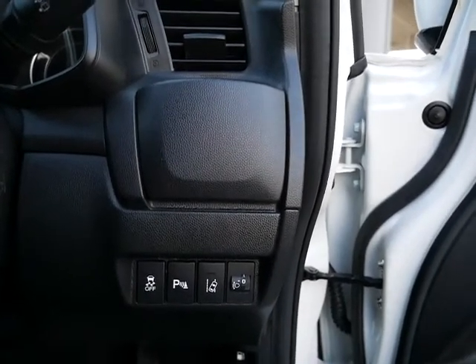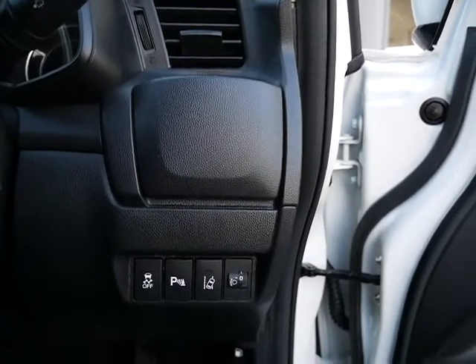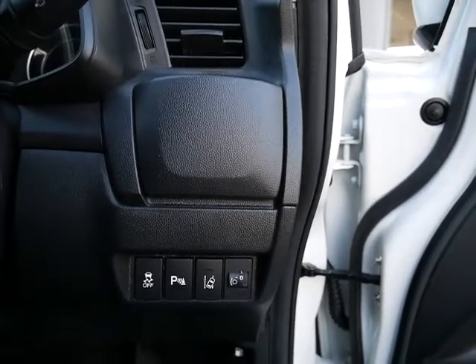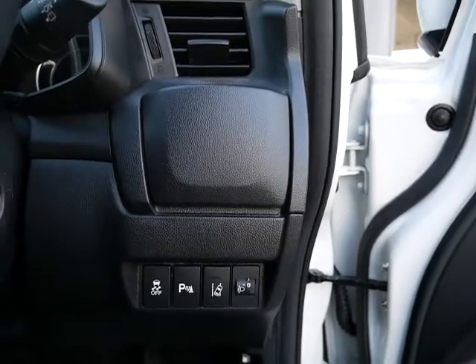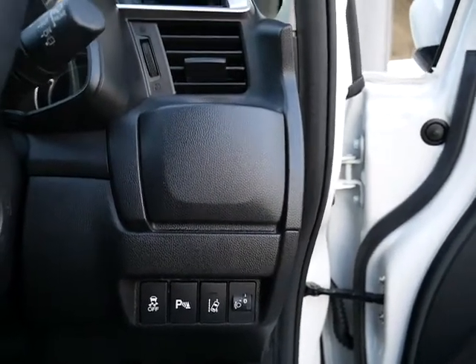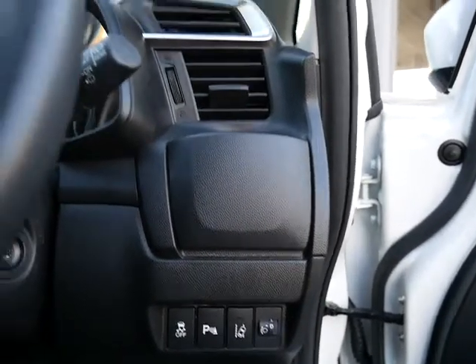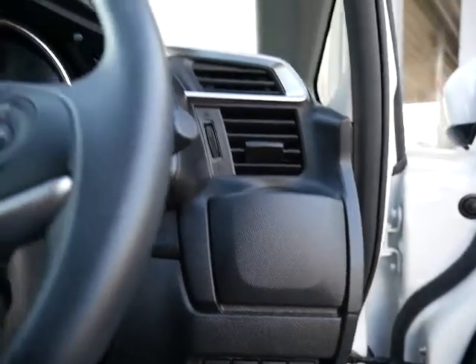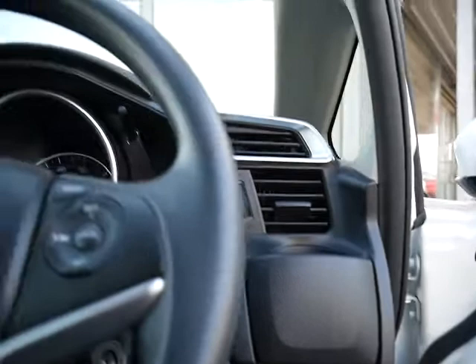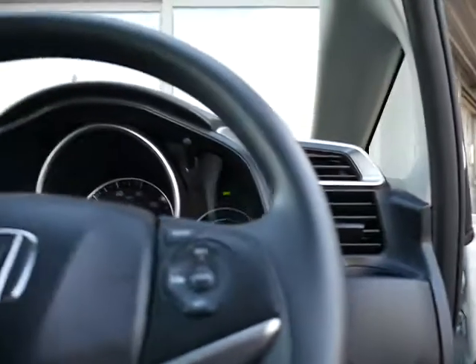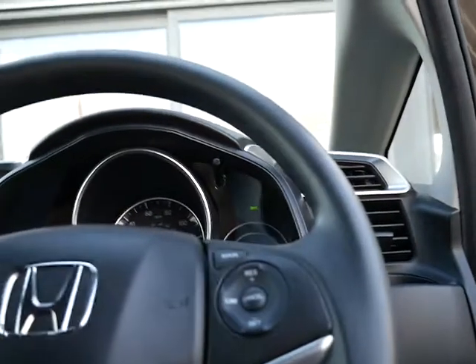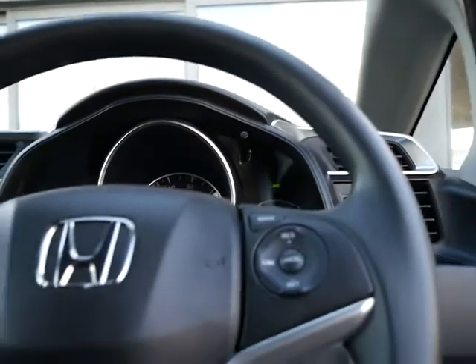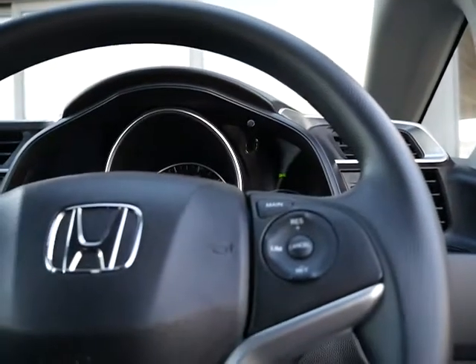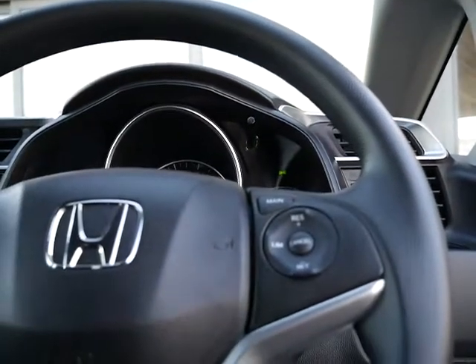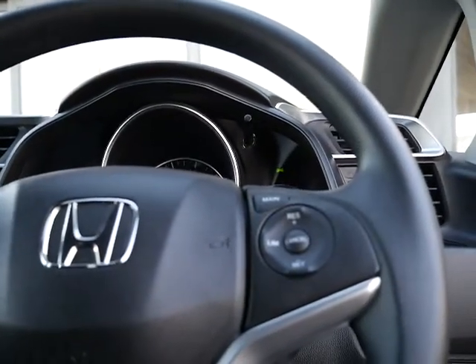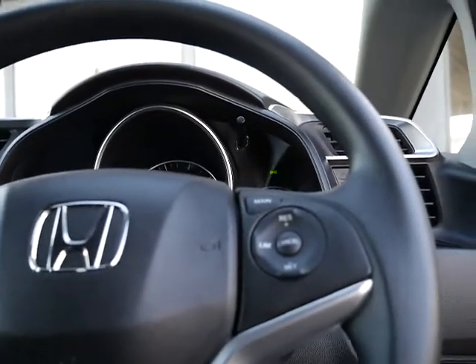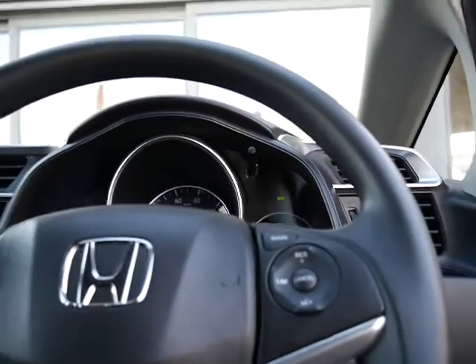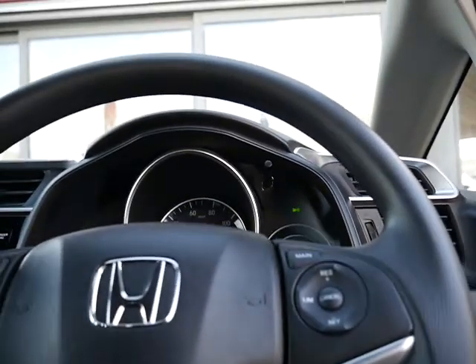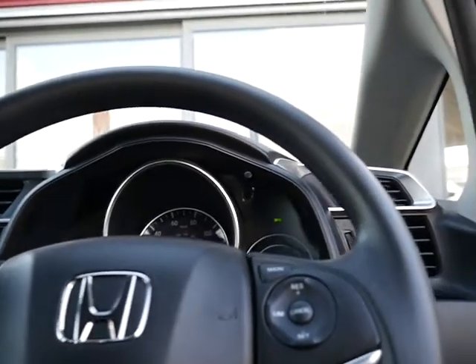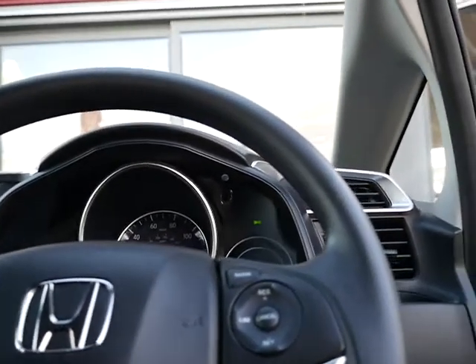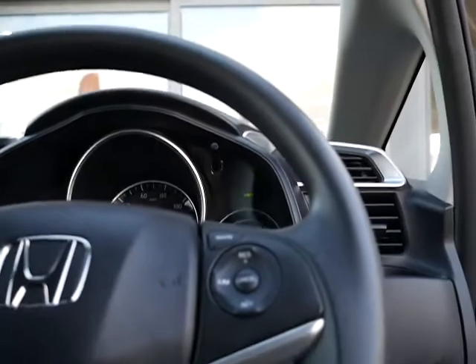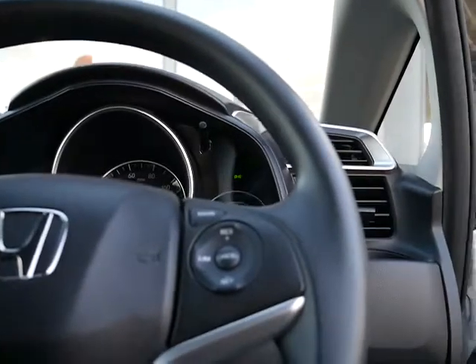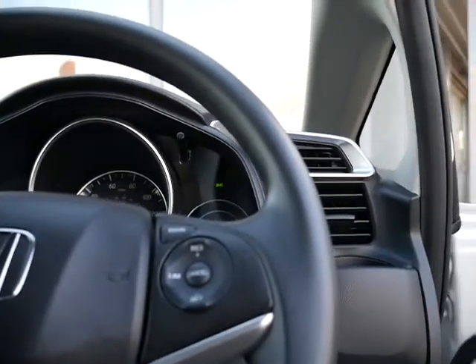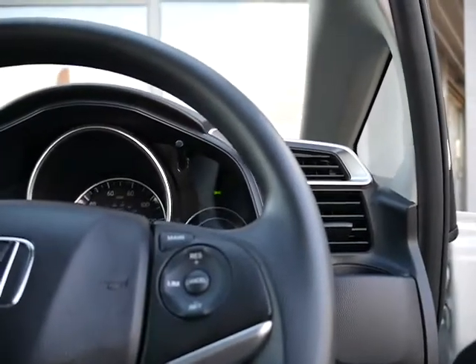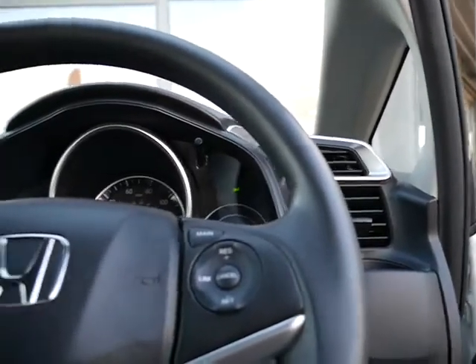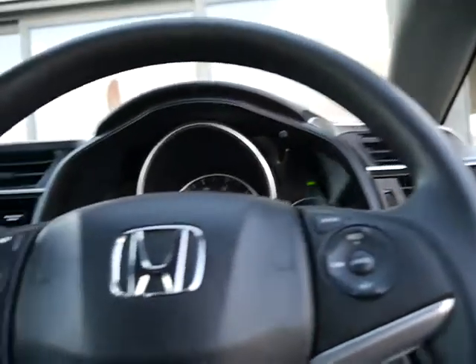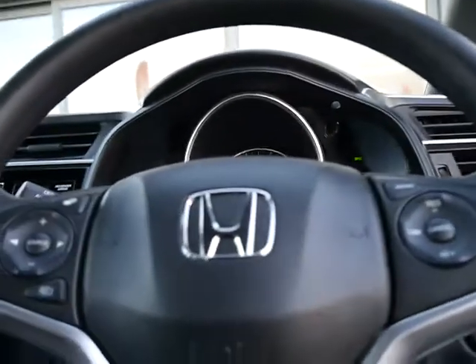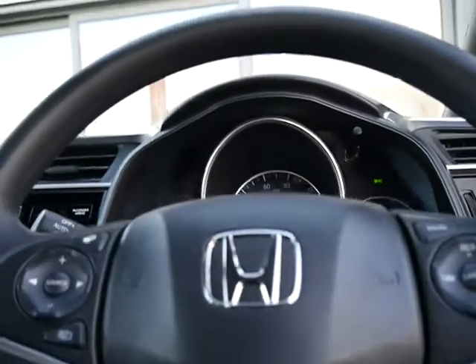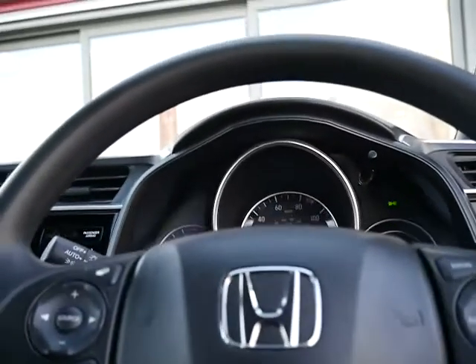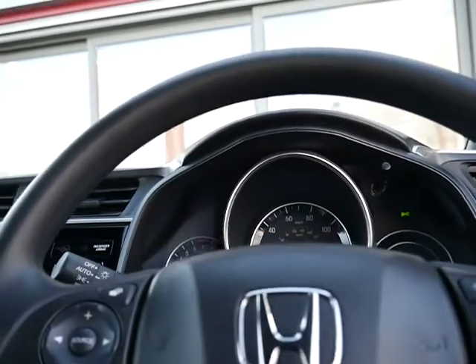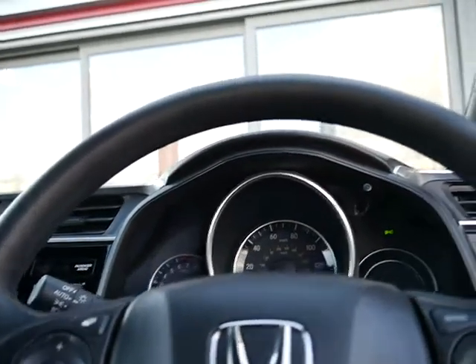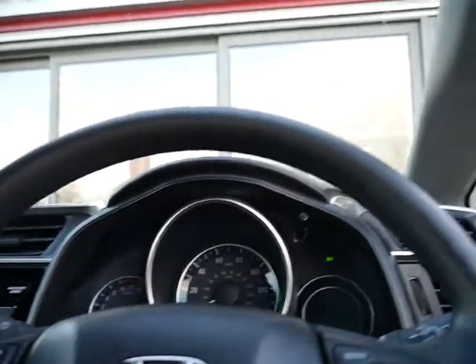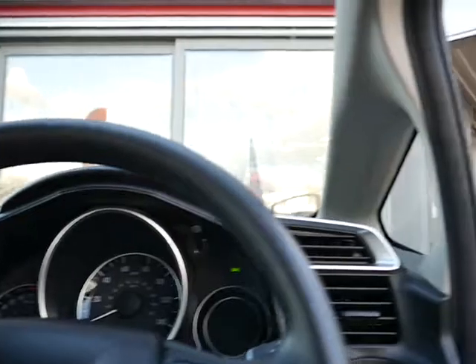You've also got lane departure warning, traffic sign recognition, forward collision warning, and active city braking. There's cruise control, Bluetooth, auto lights, and auto wipers.